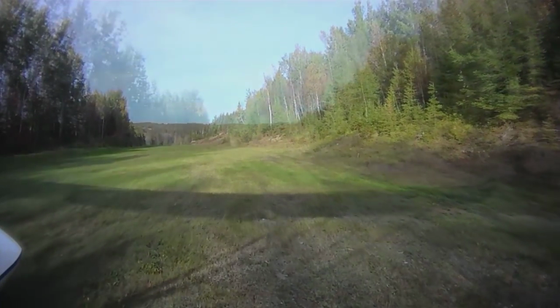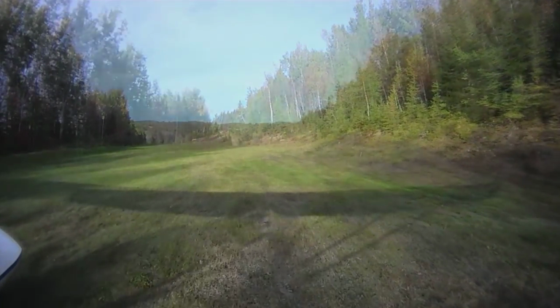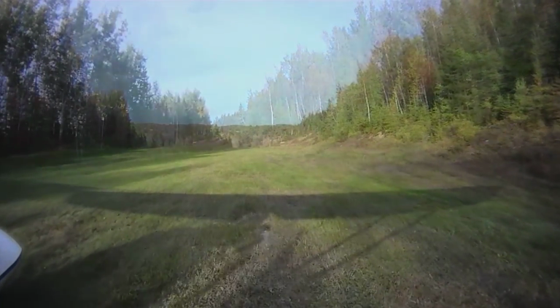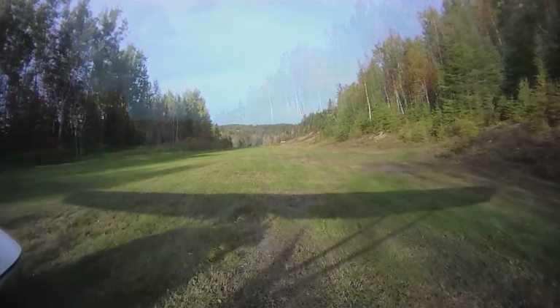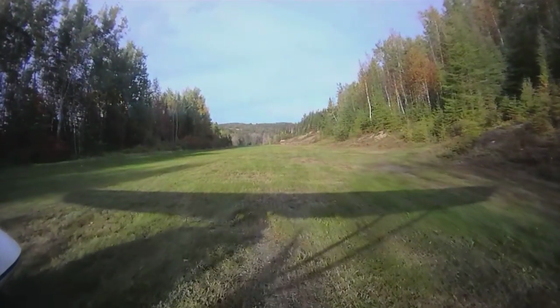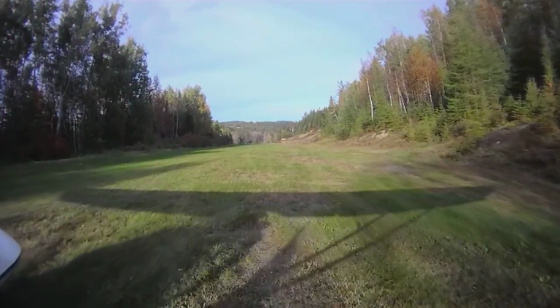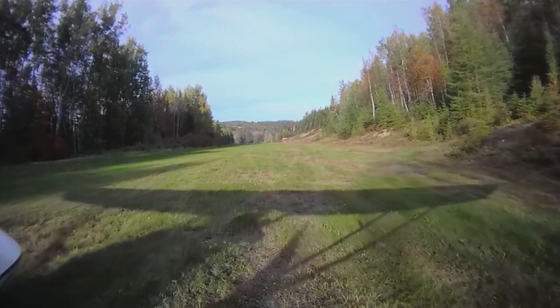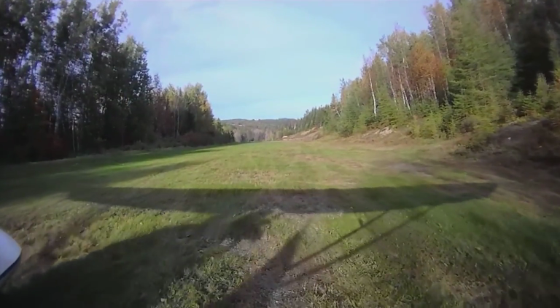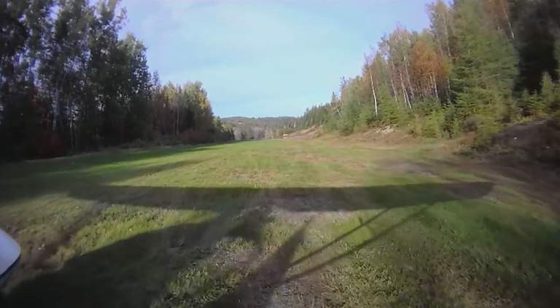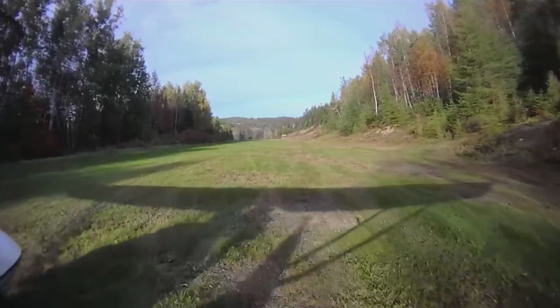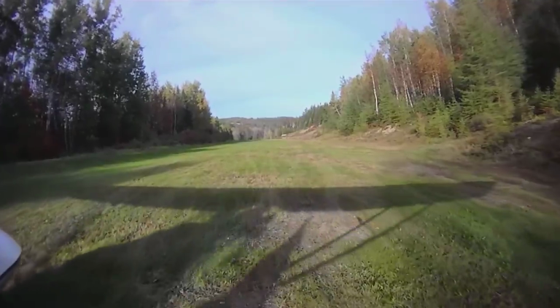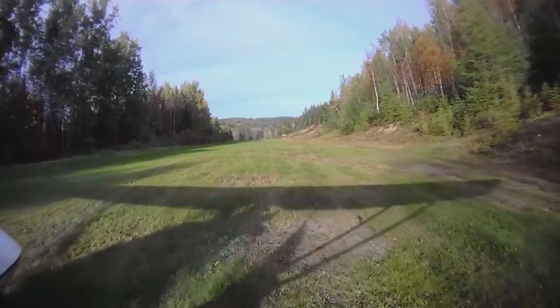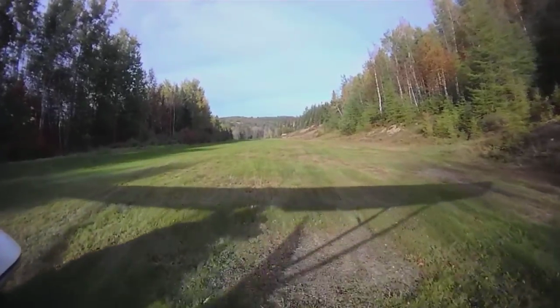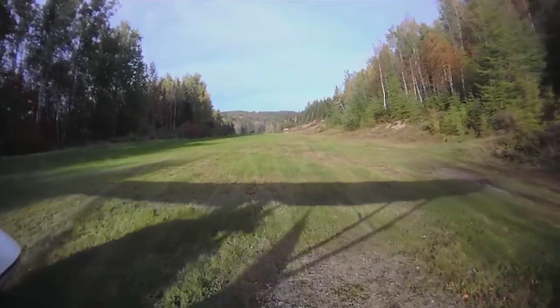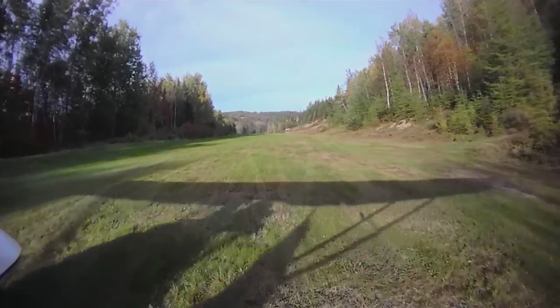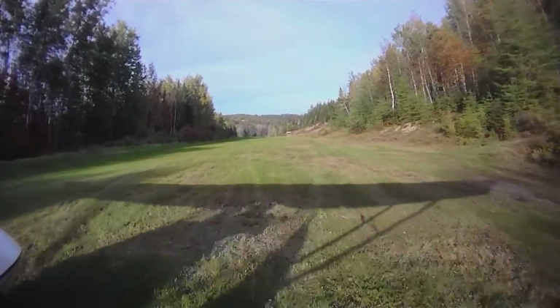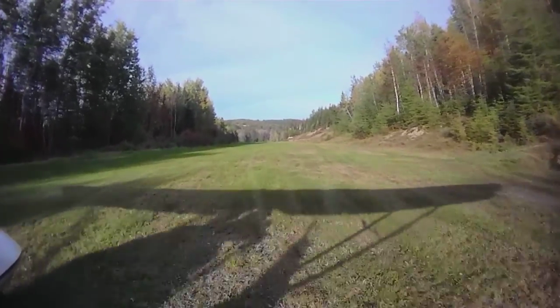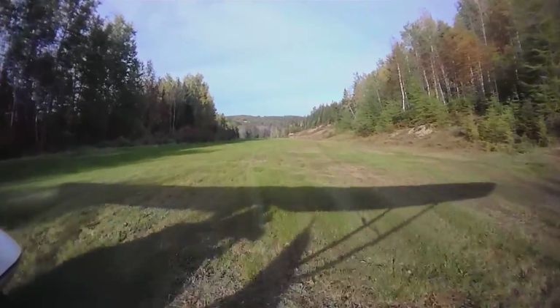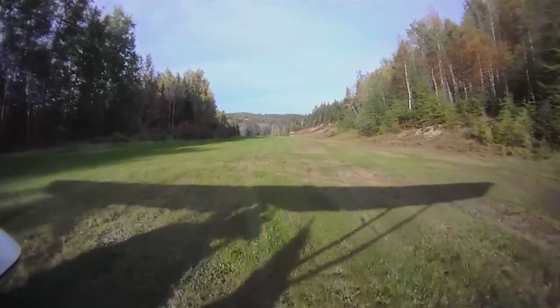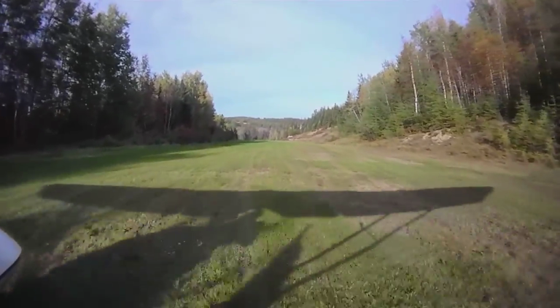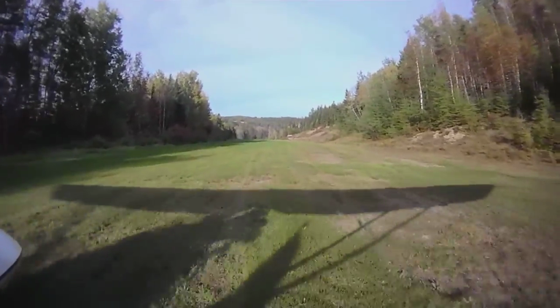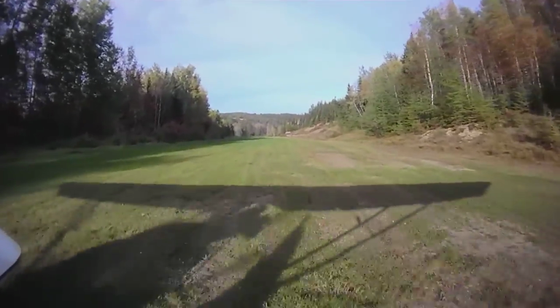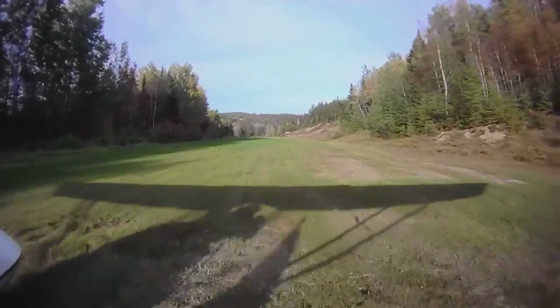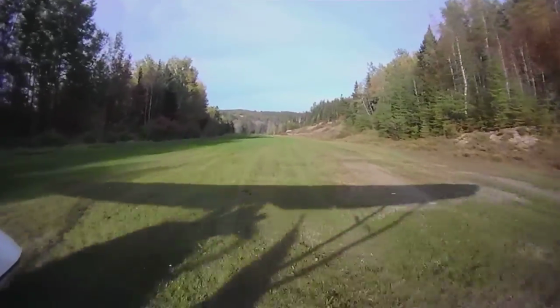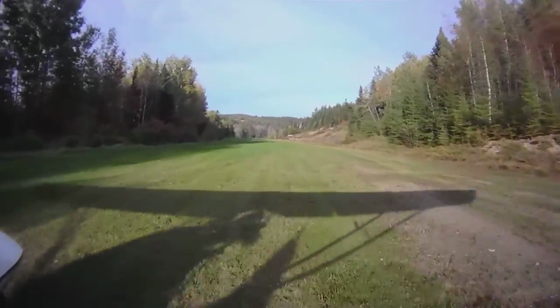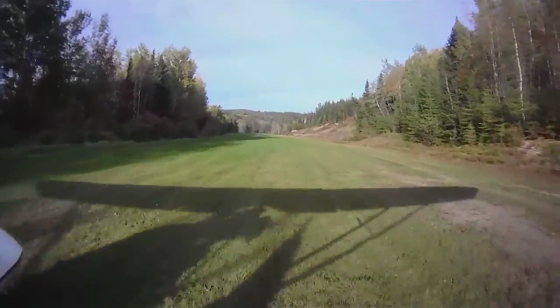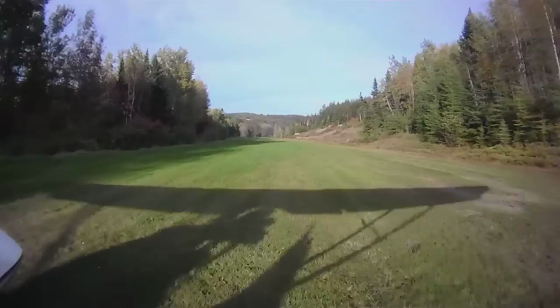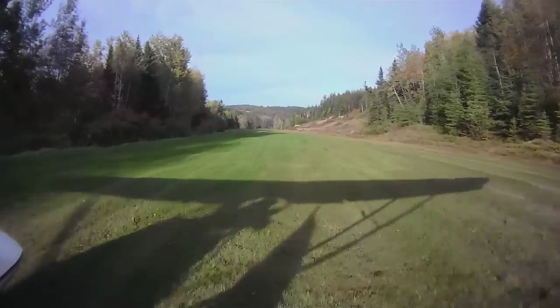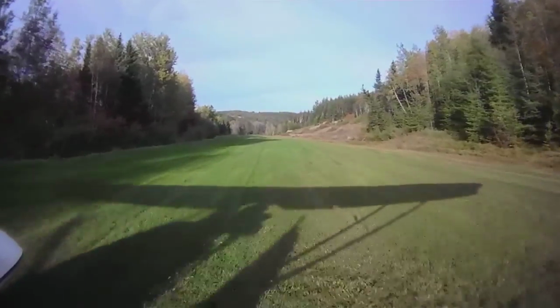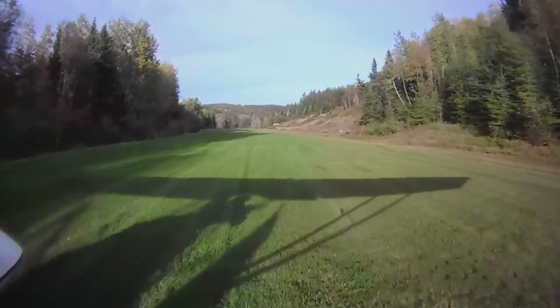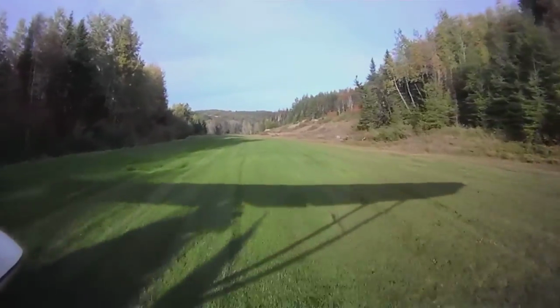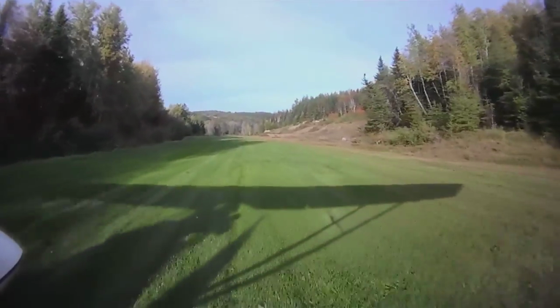Now because you're taking off downhill, it's not so much that you're taking off as it is the ground just sort of falls away from you as you reach flying speed. It's kind of a neat sensation.